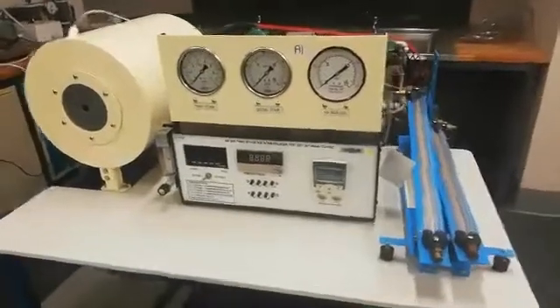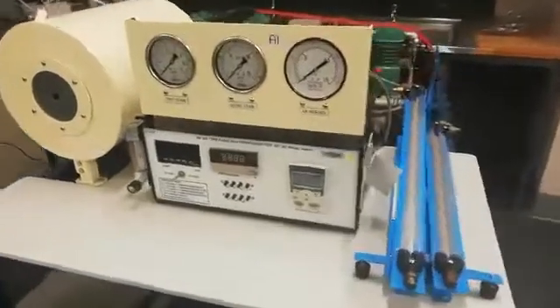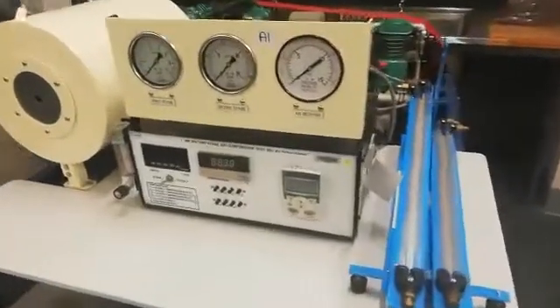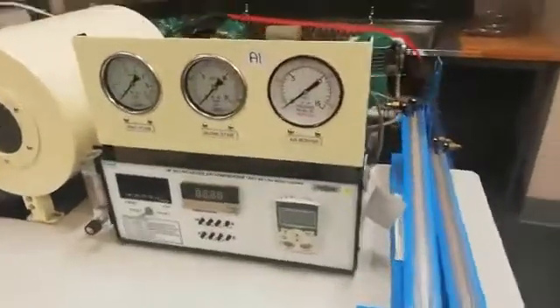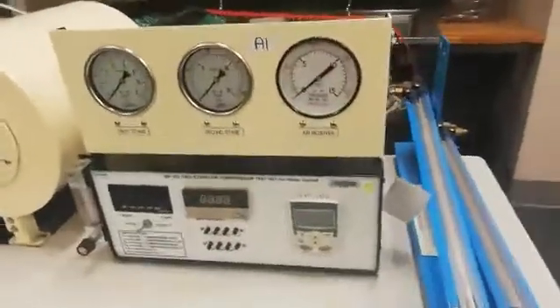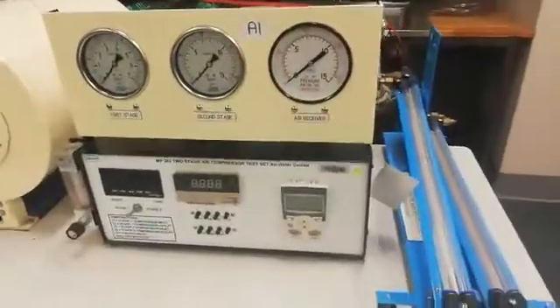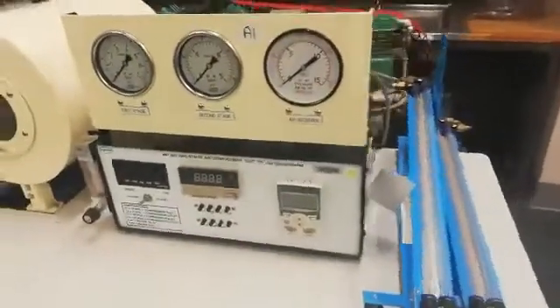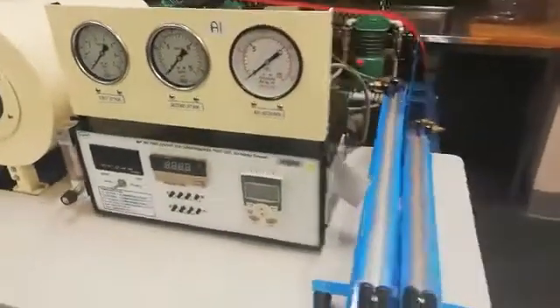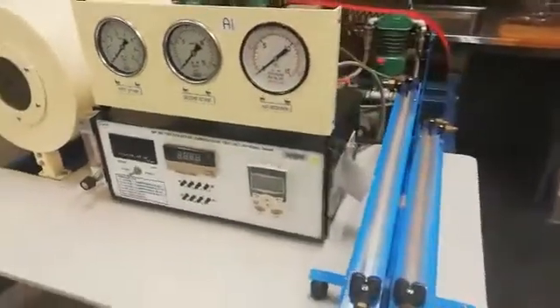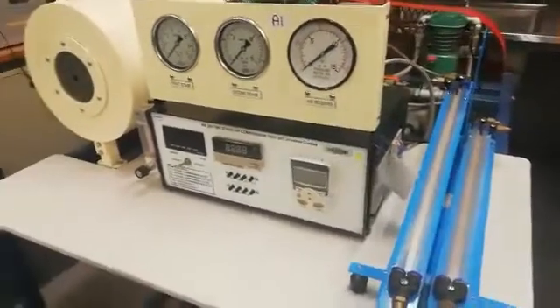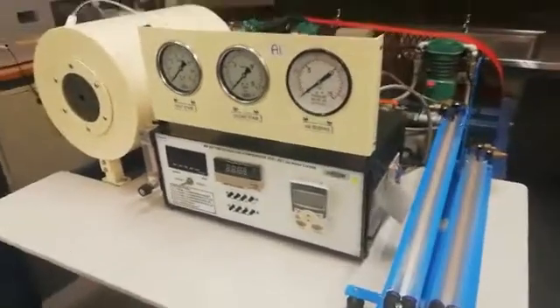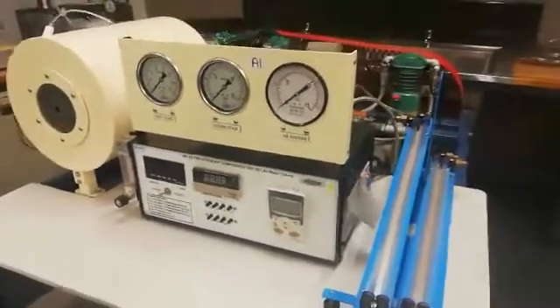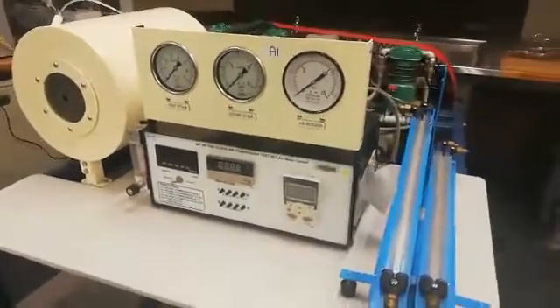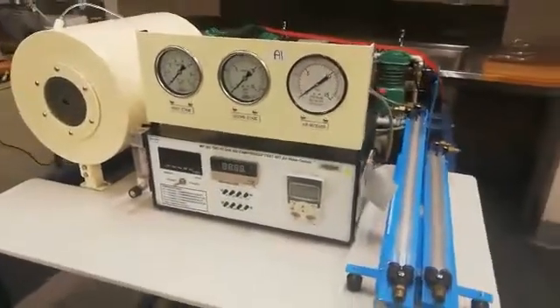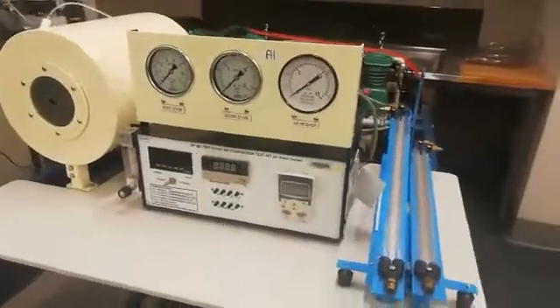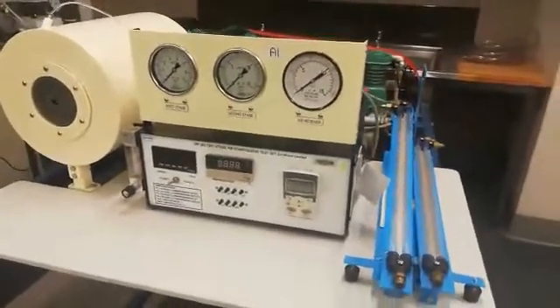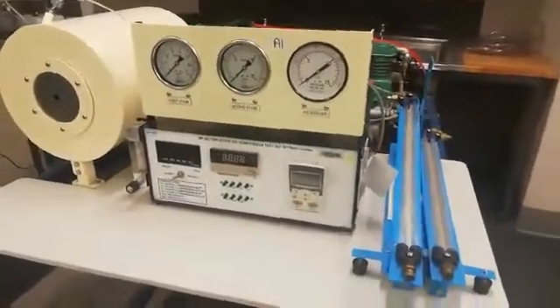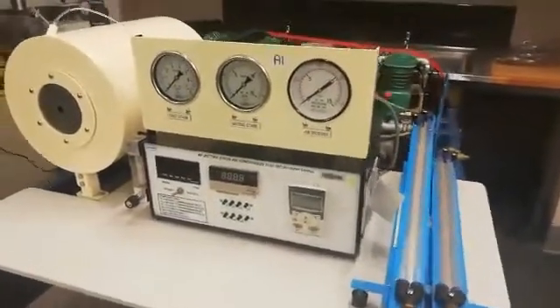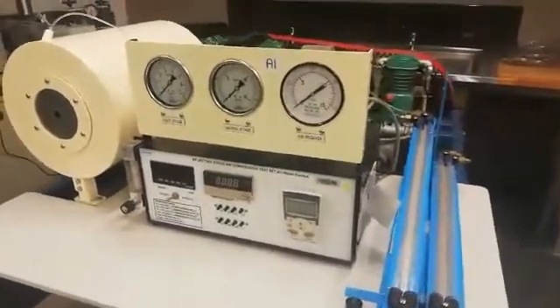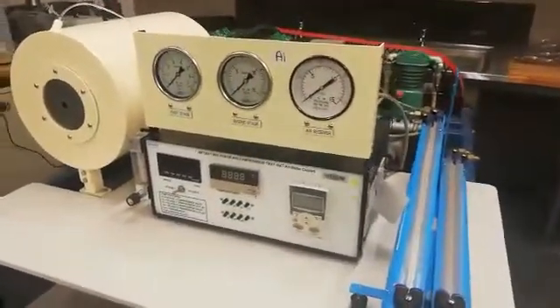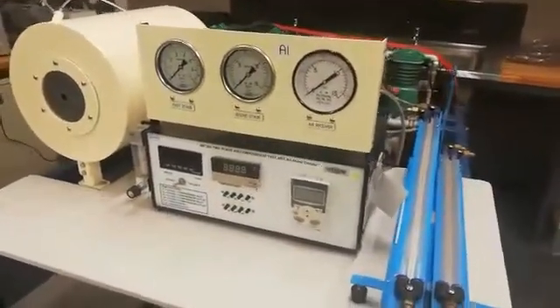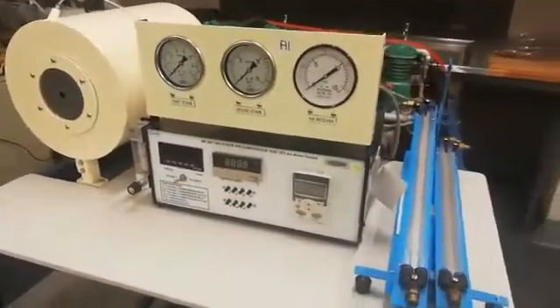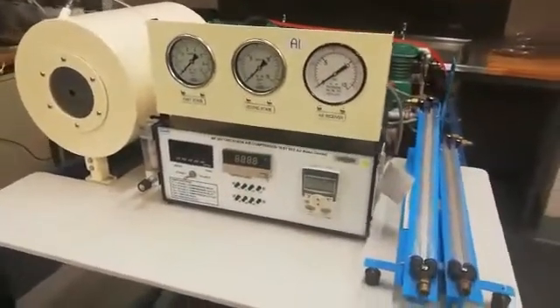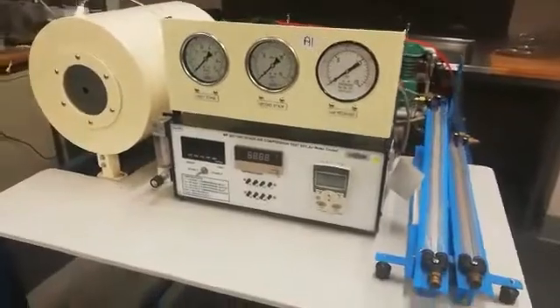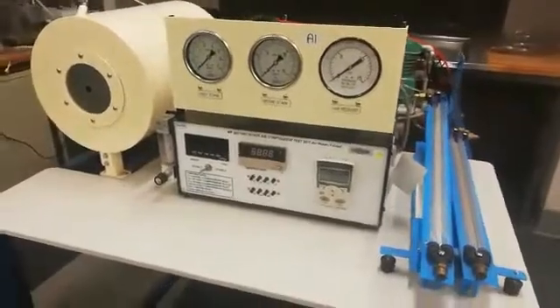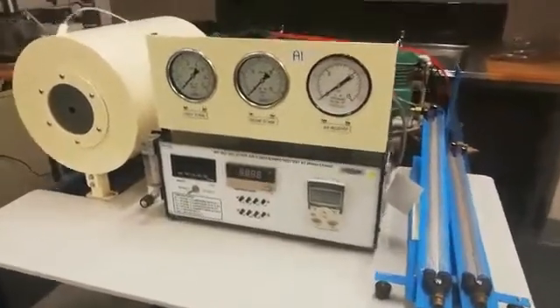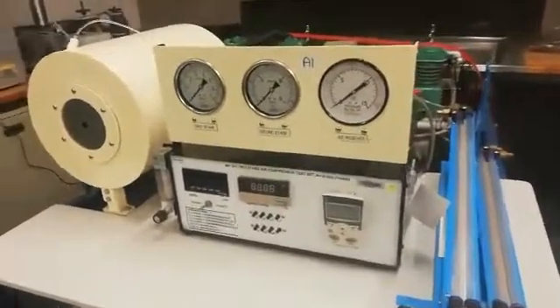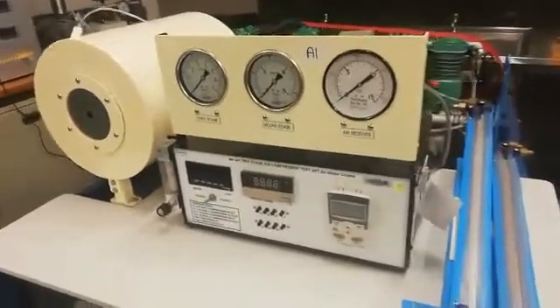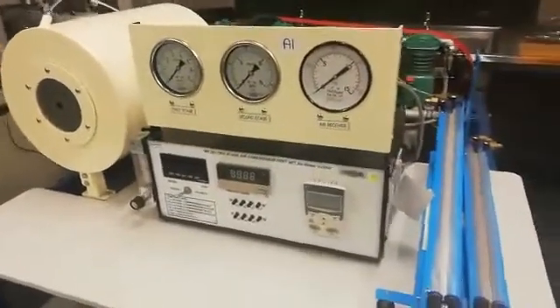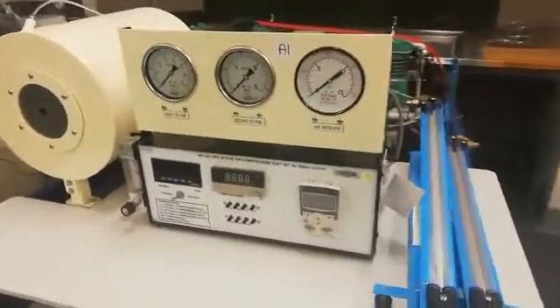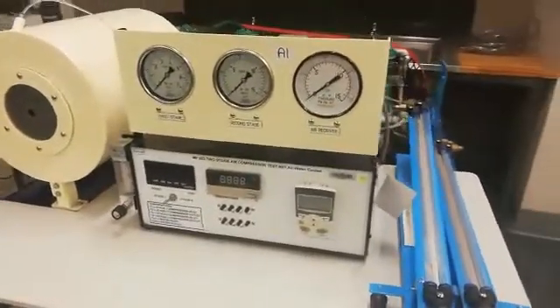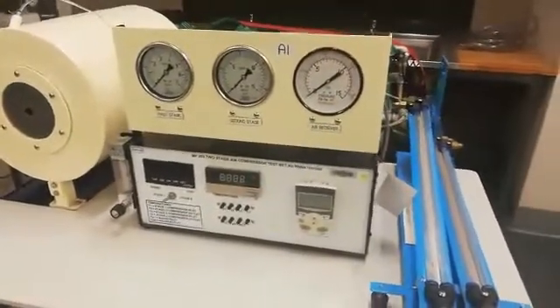Good morning, students. My name is Sibusi Songinda. I'm a technical officer for mechanical. I will be taking you through the experiment of the first stage compressor.